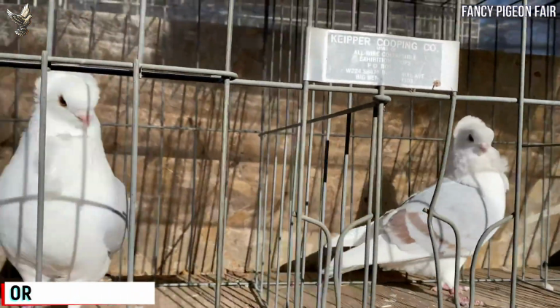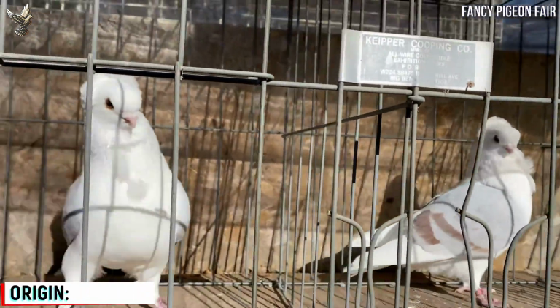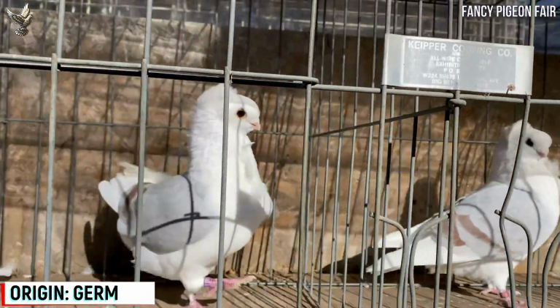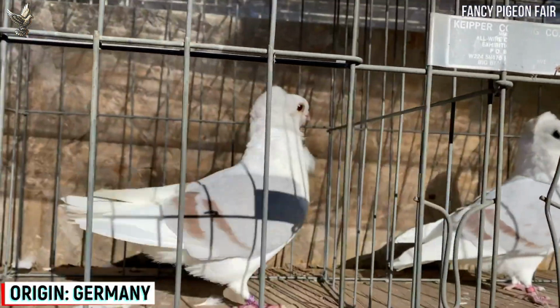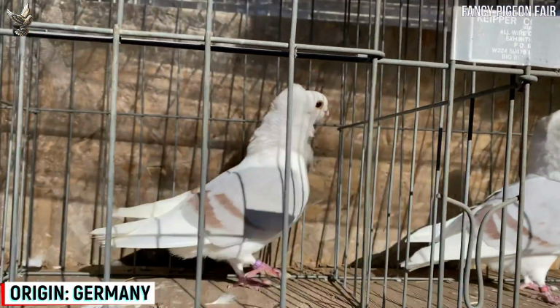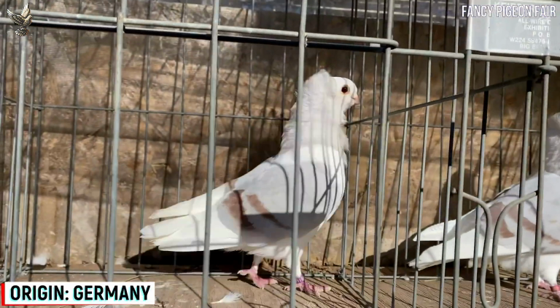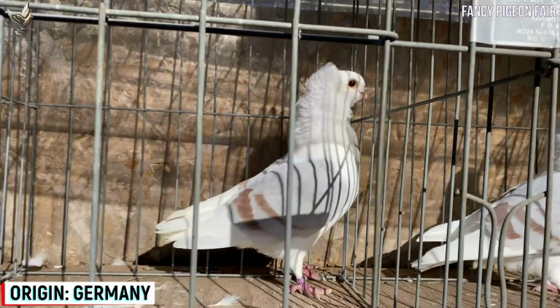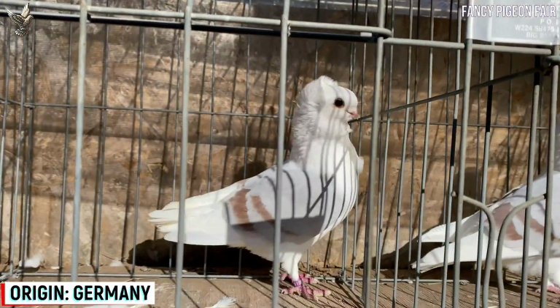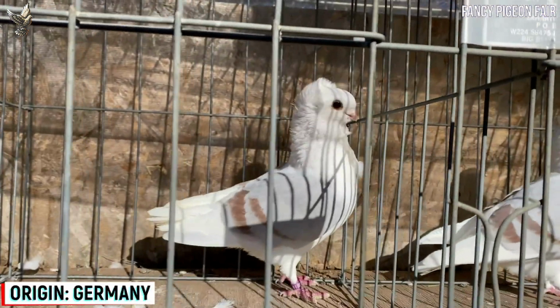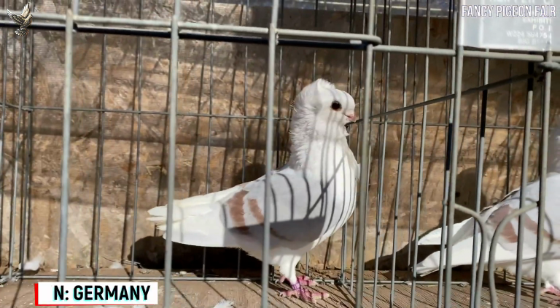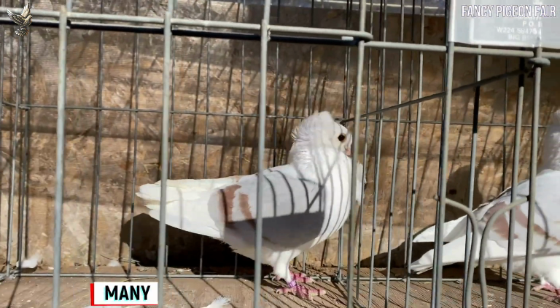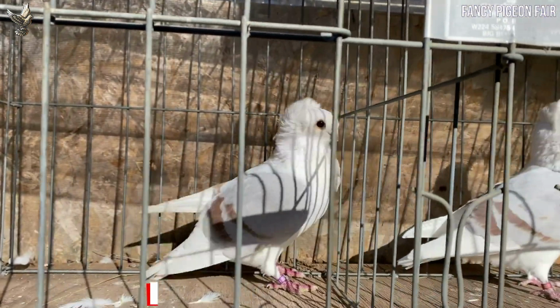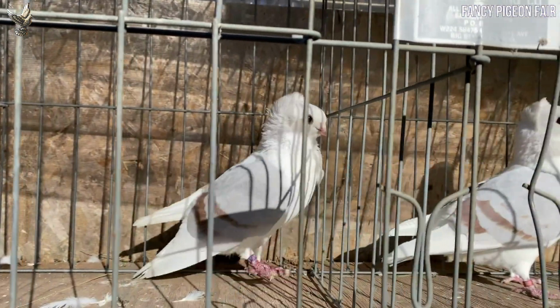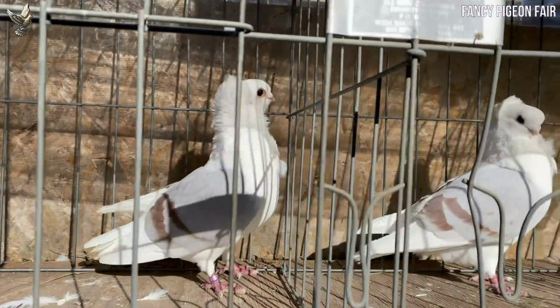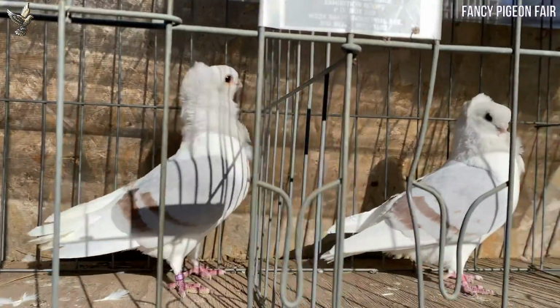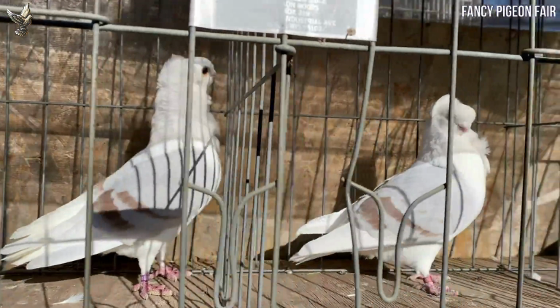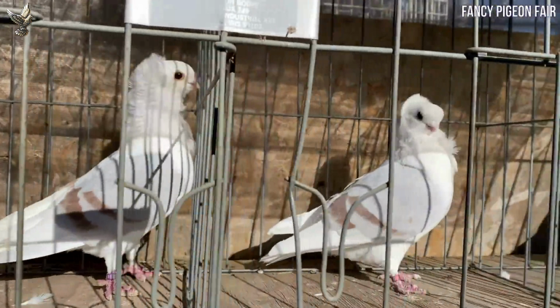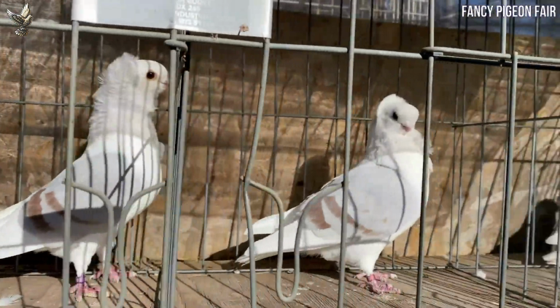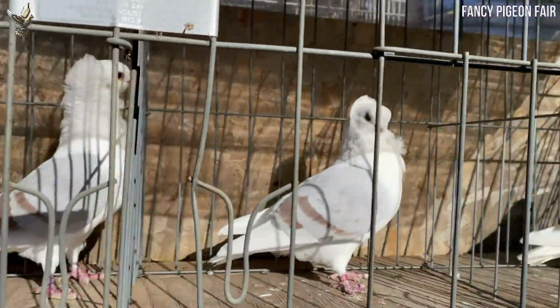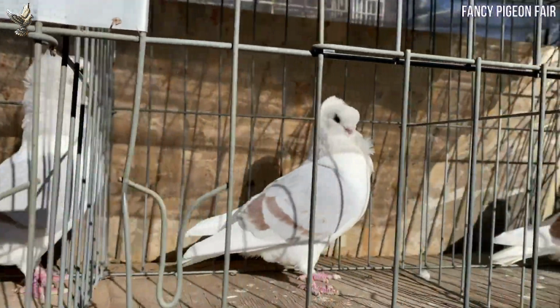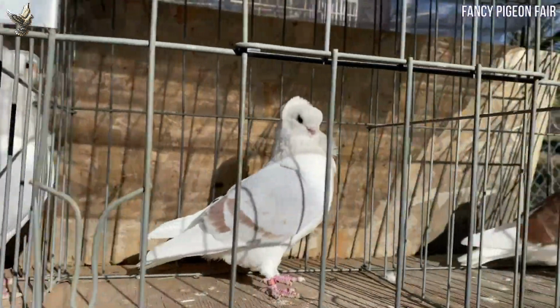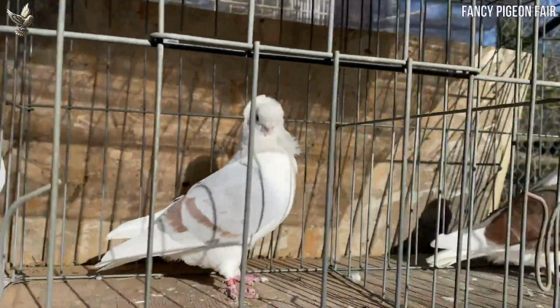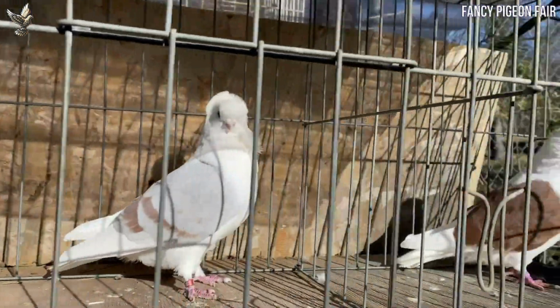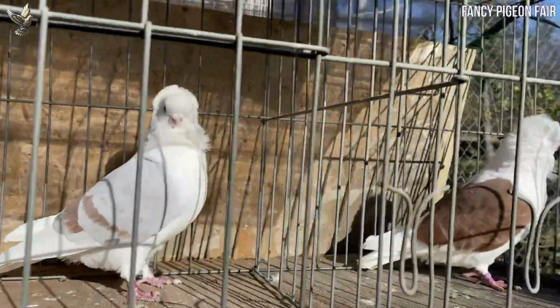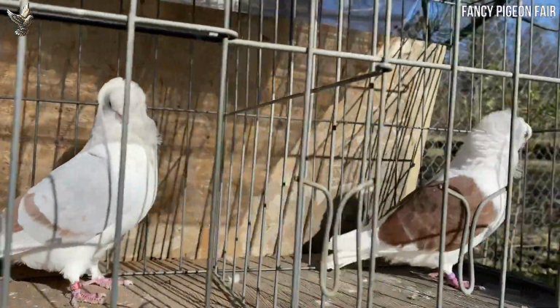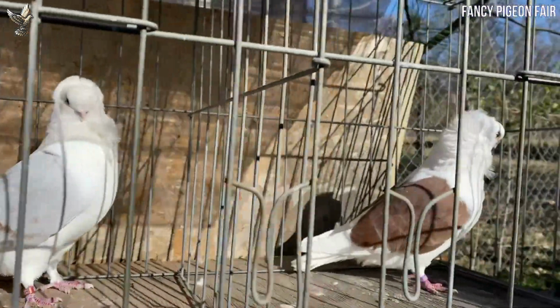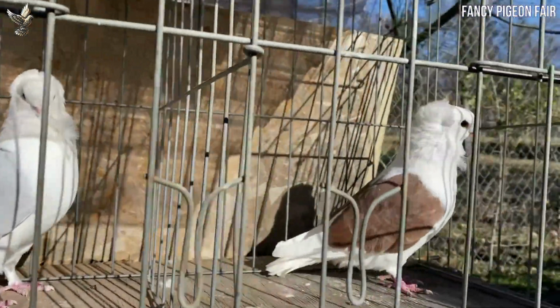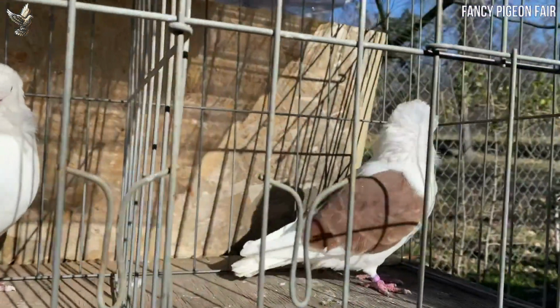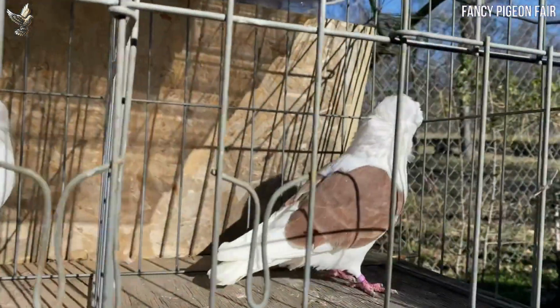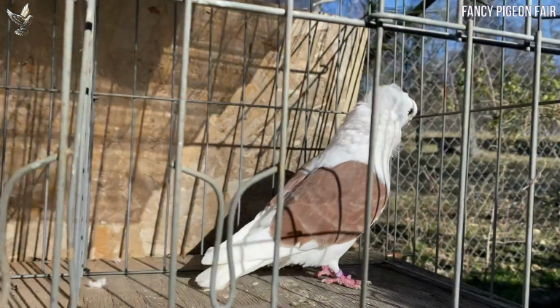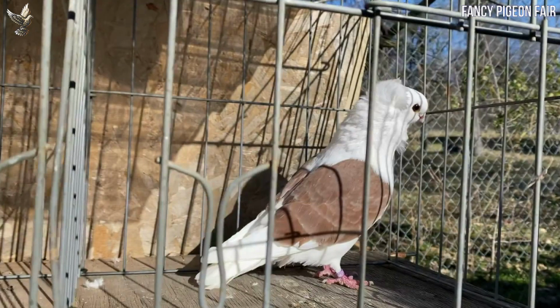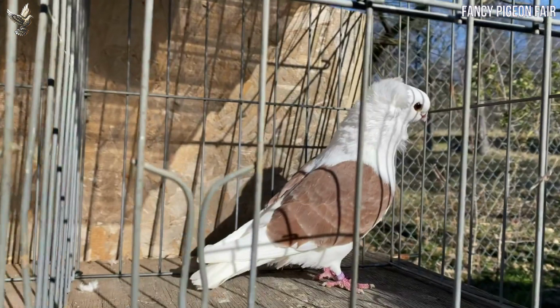Main colors and patterns of the Old German Owl Pigeon include red, ash red, blue, brown, recessive red, checks, spade, and bars in black.